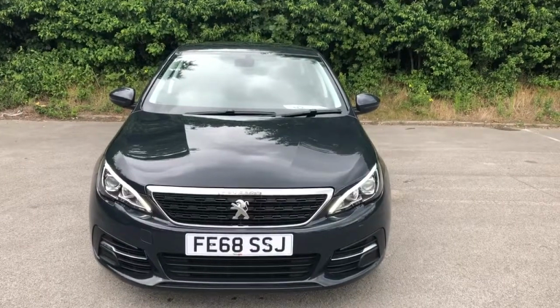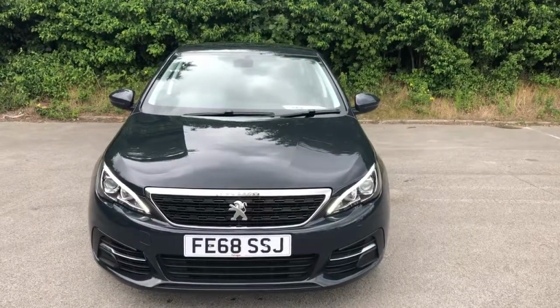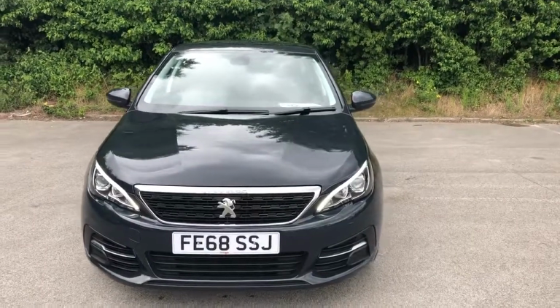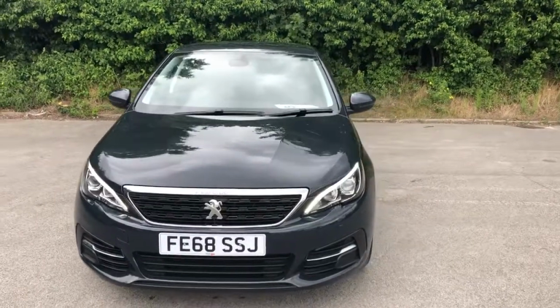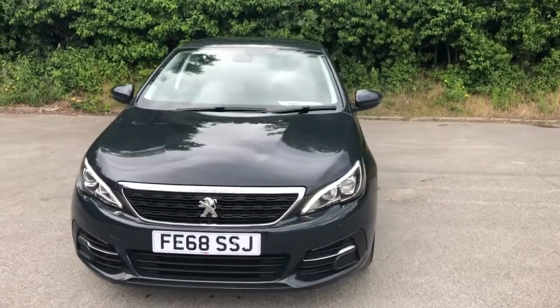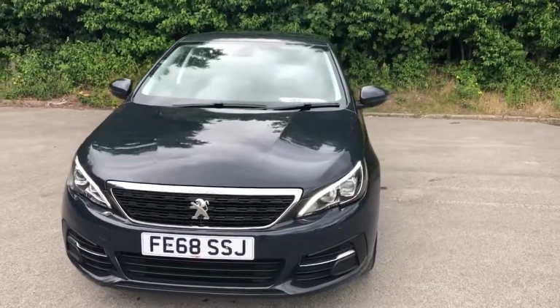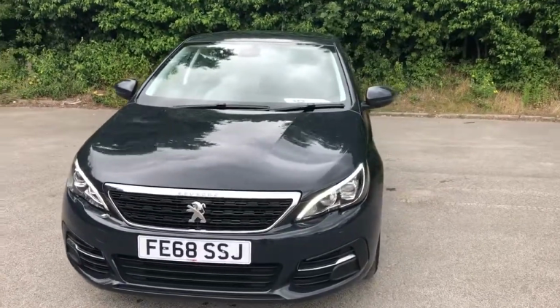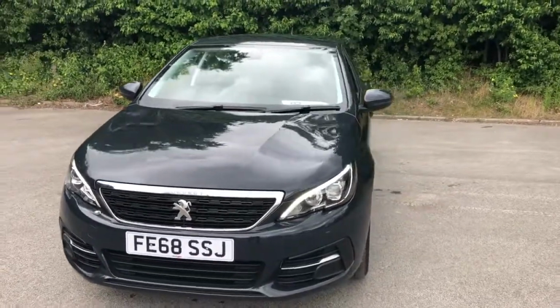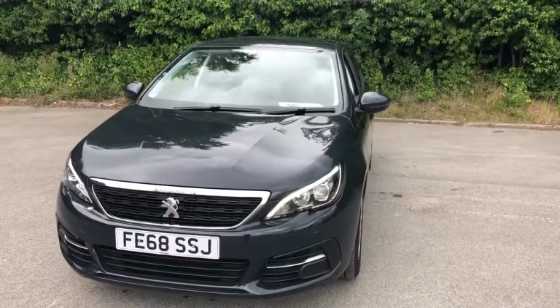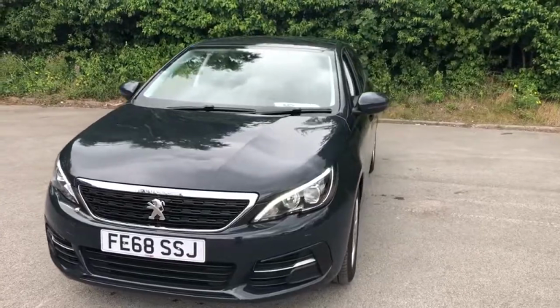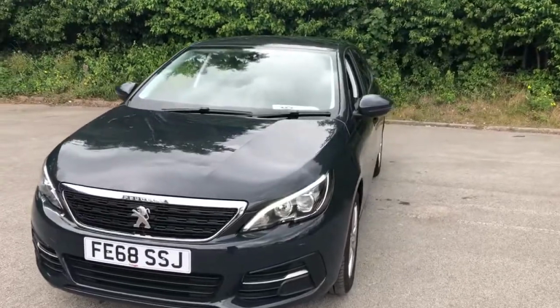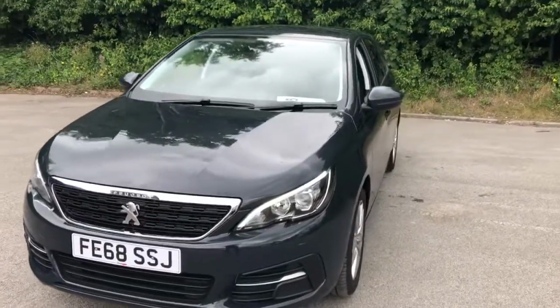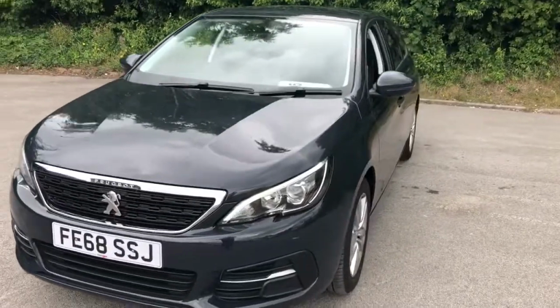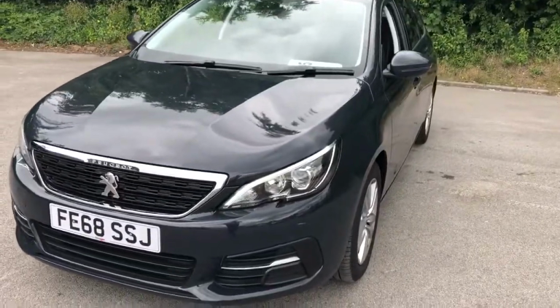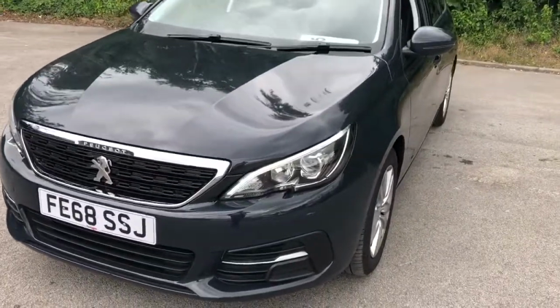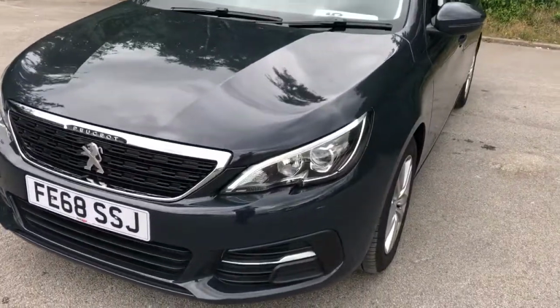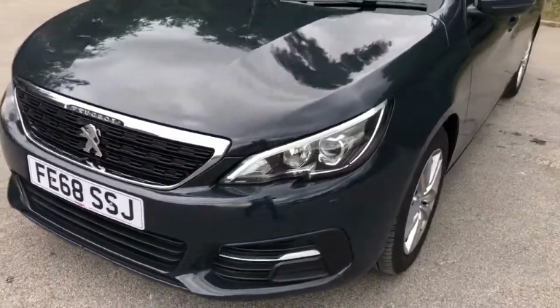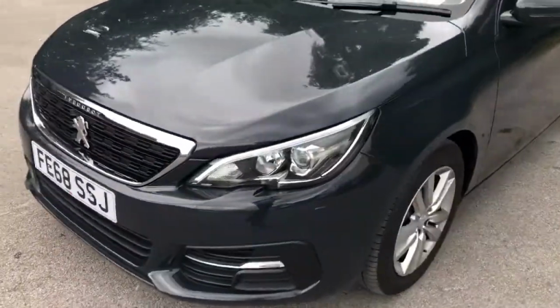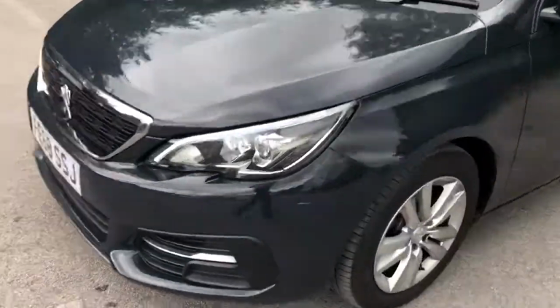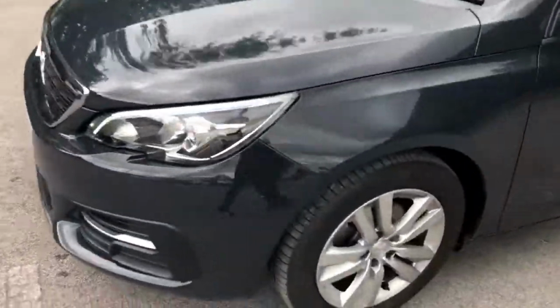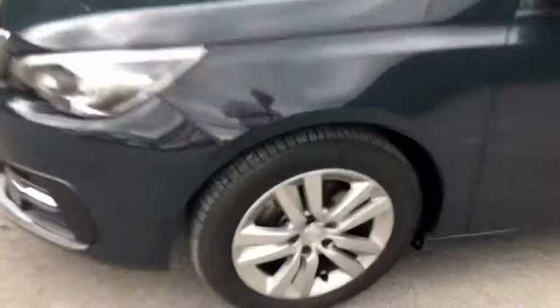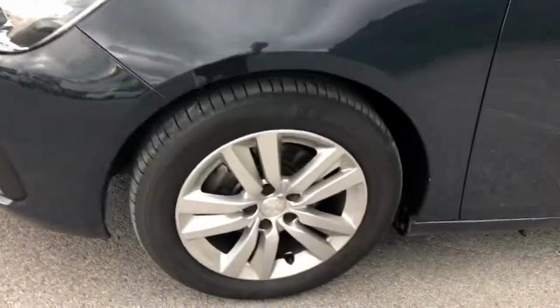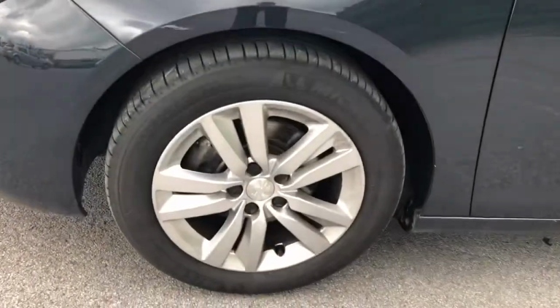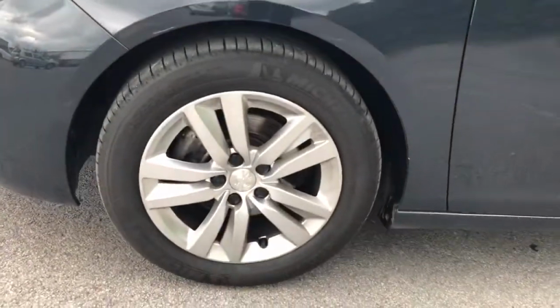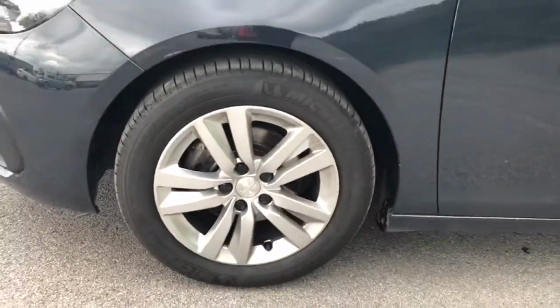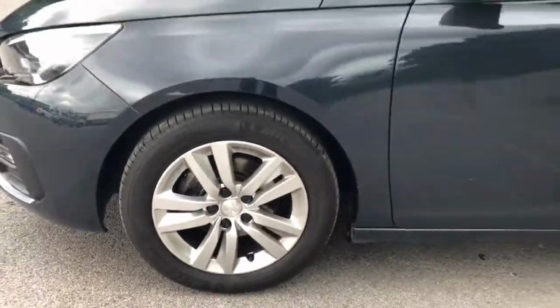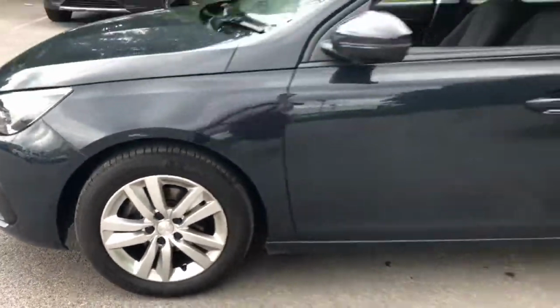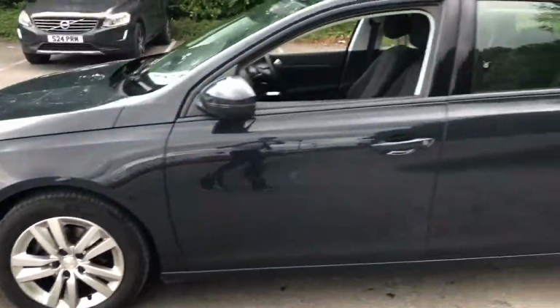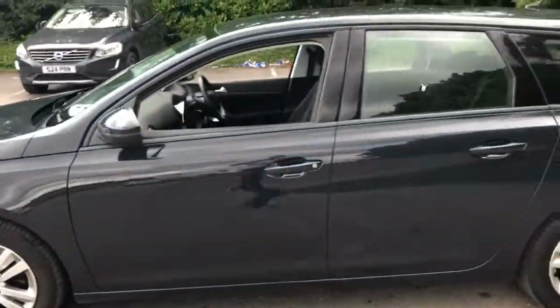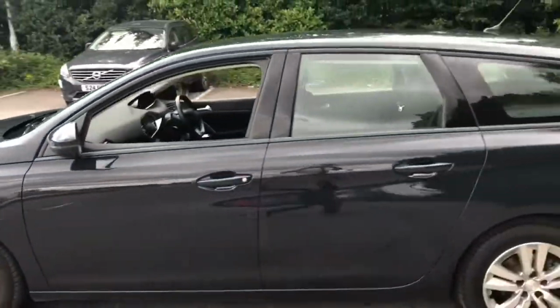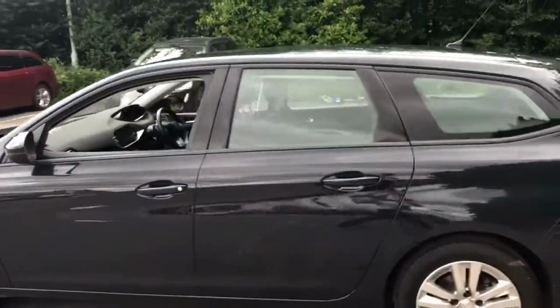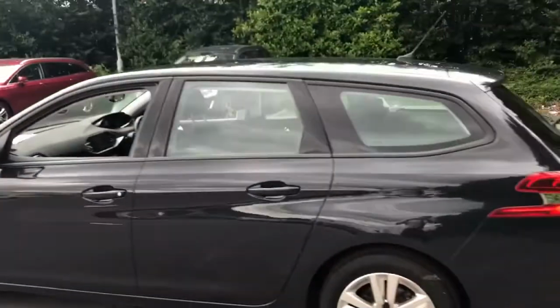Welcome to Pentagon Lincoln at Tritton Road. Here we have a 68 plate Peugeot 308. It does come fitted with daytime running lights and xenon headlamps, 16 inch alloy wheels, and colour-coded door mirrors and handles.